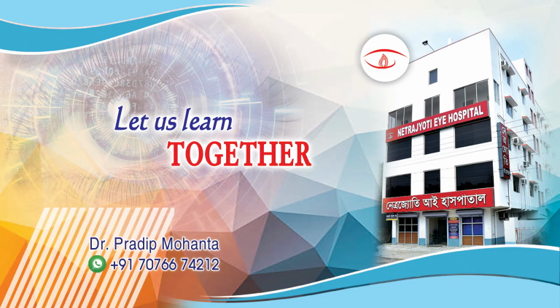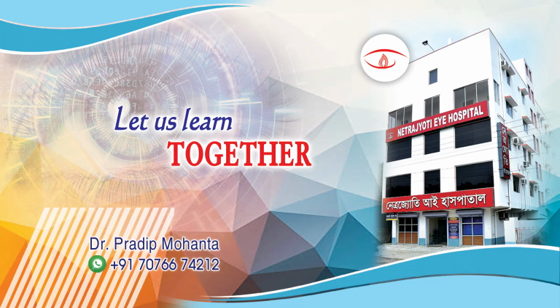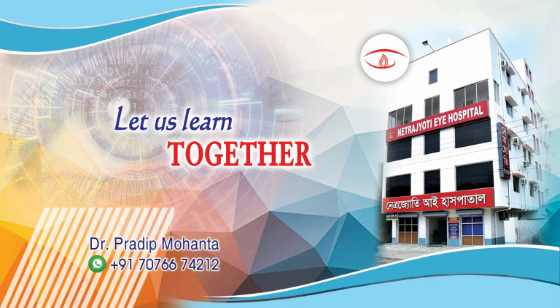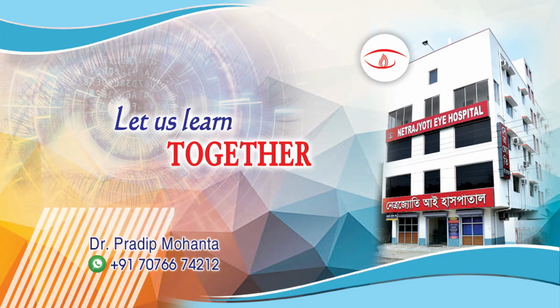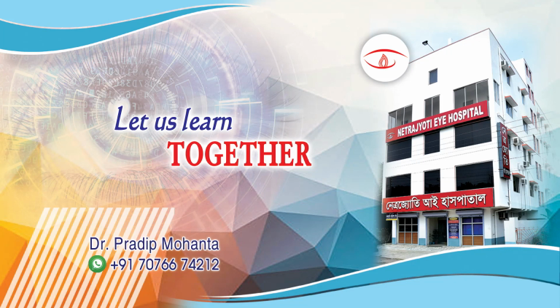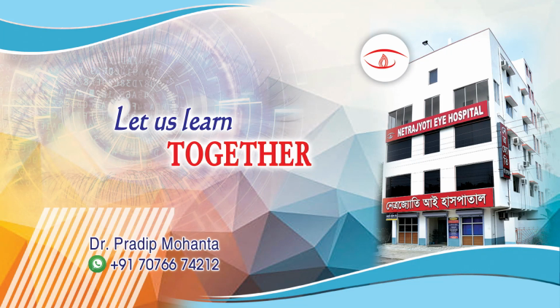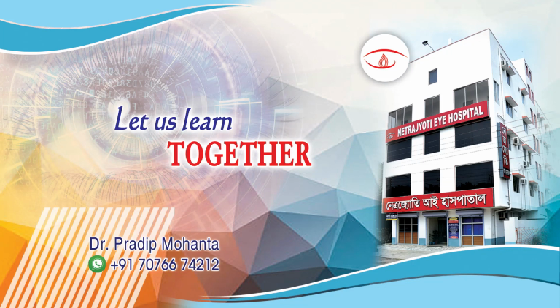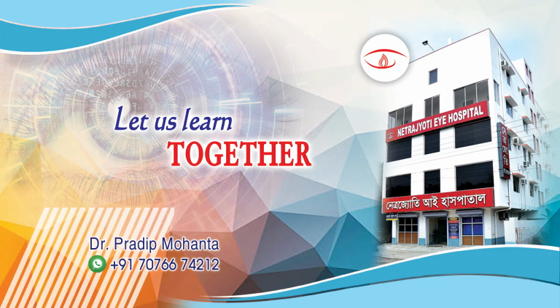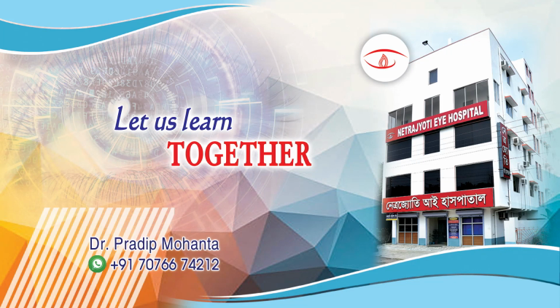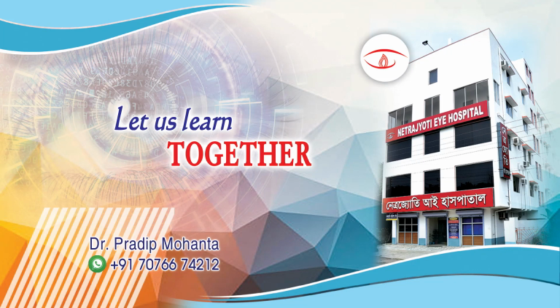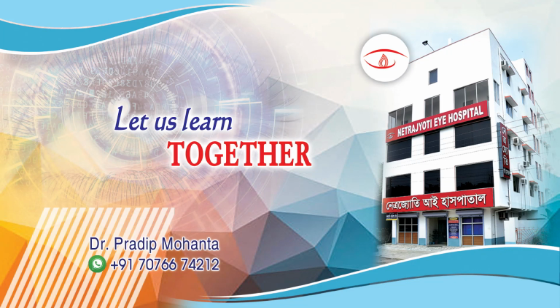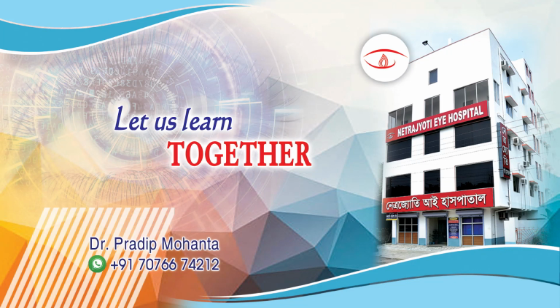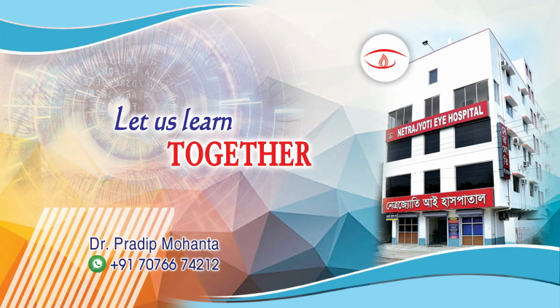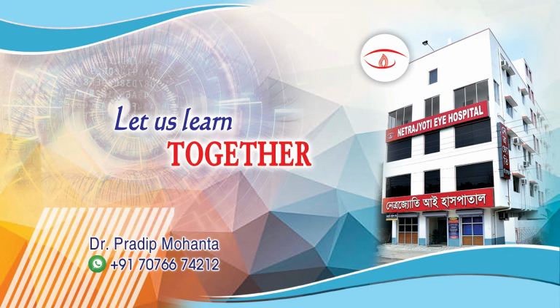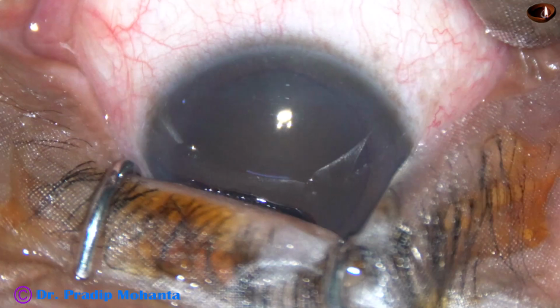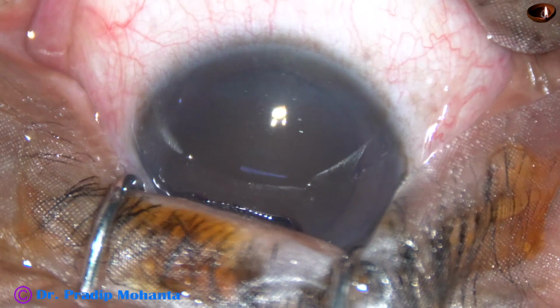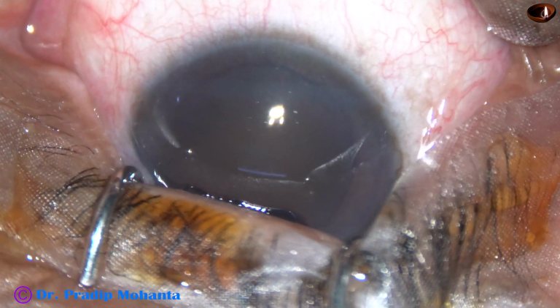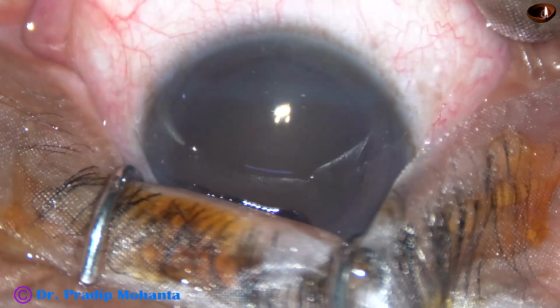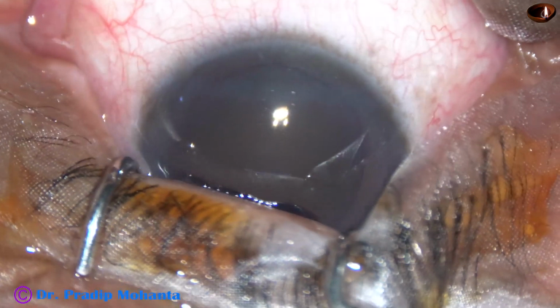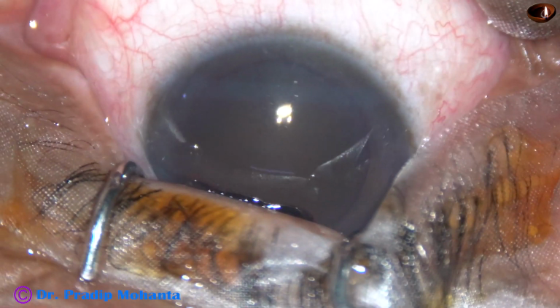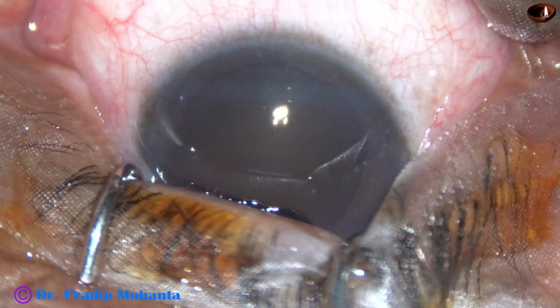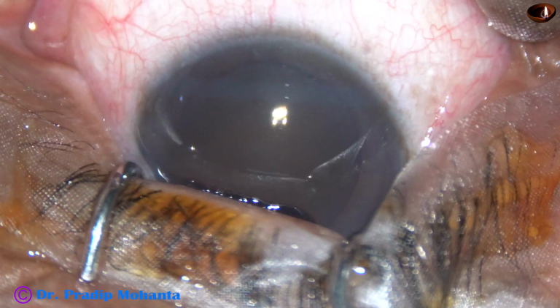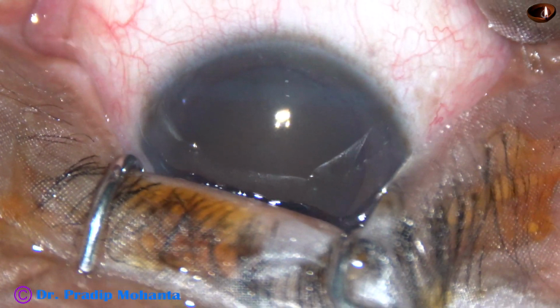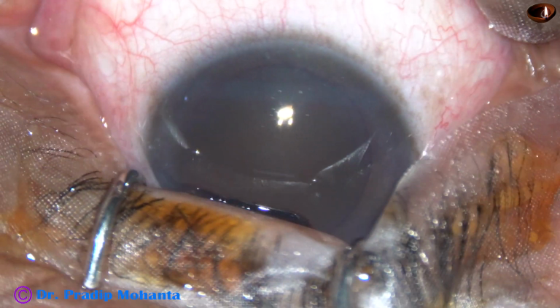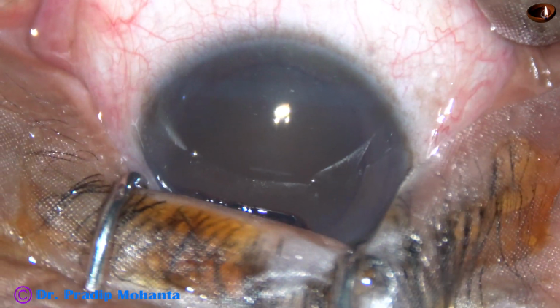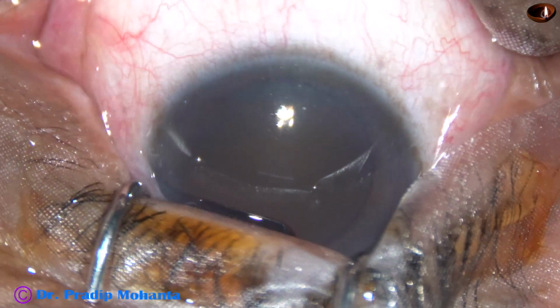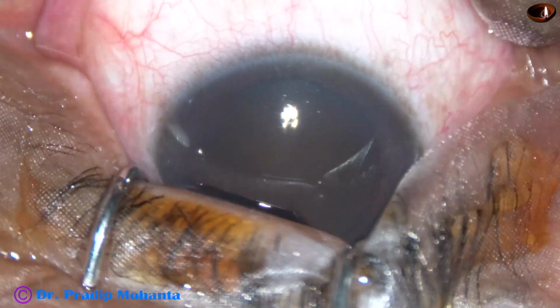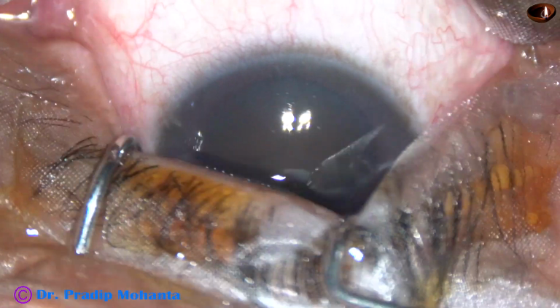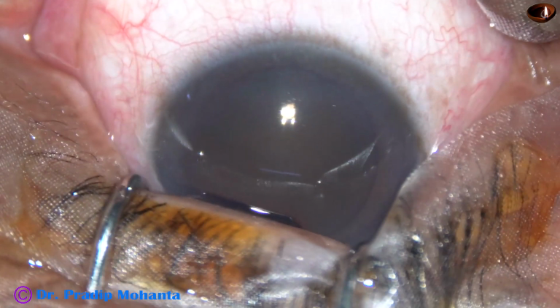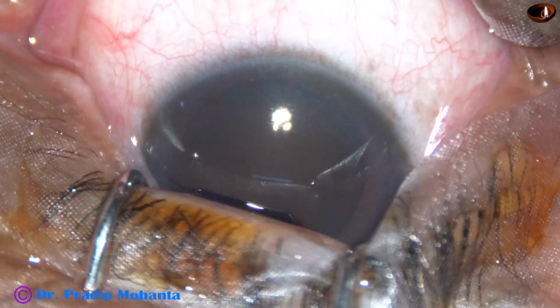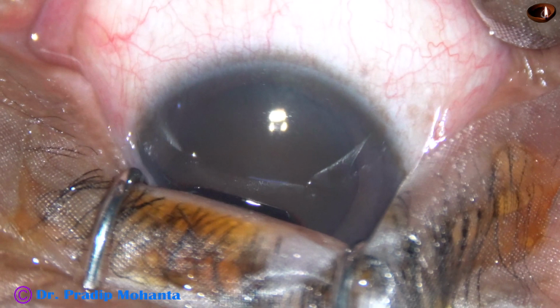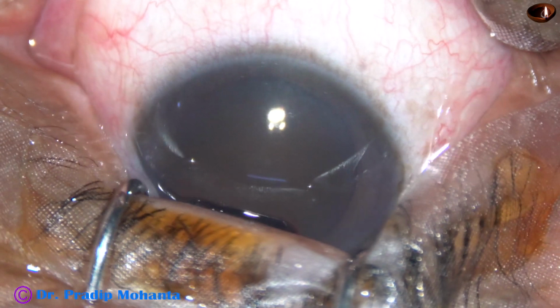Friends, welcome to my workplace at Ranaghat, West Bengal, India. This is a very hard cataract for phacoemulsification and the patient is under topical anesthesia.